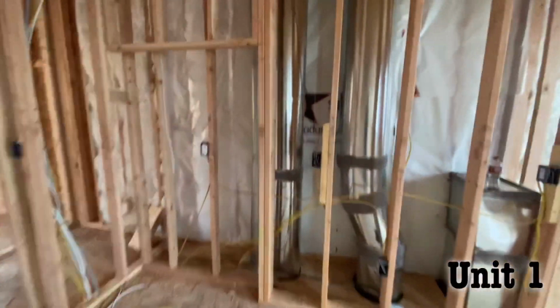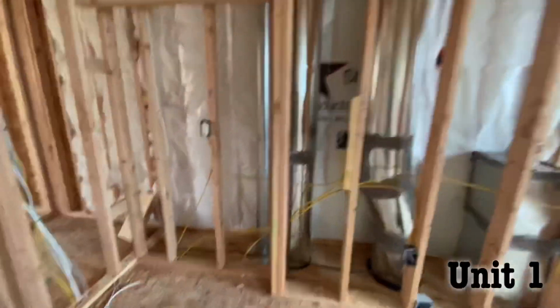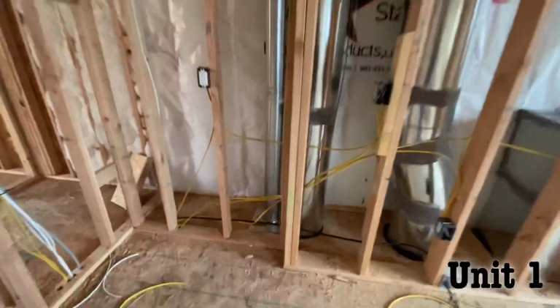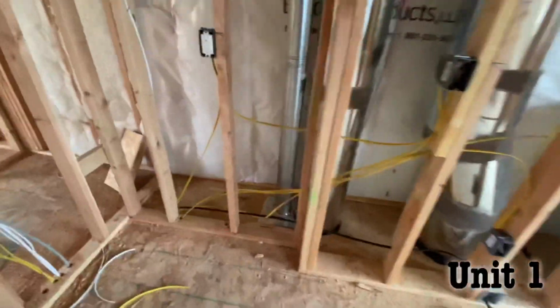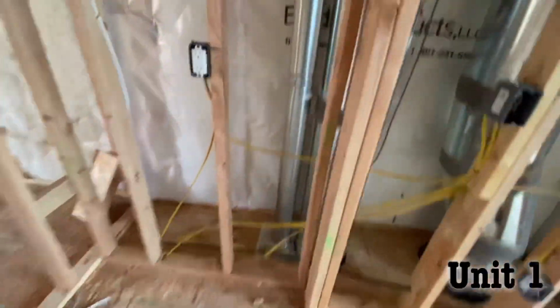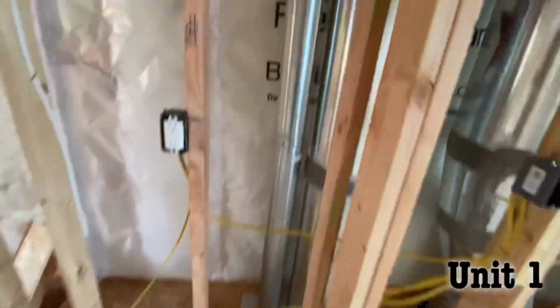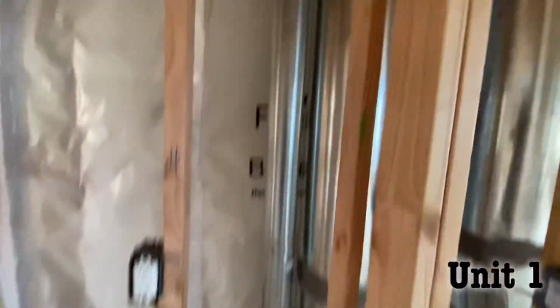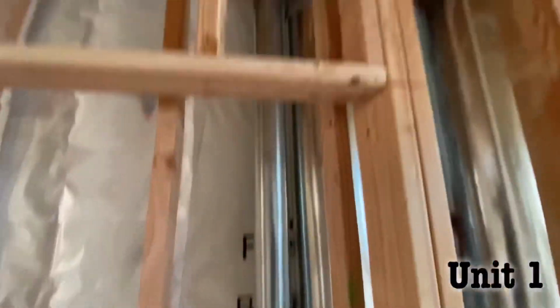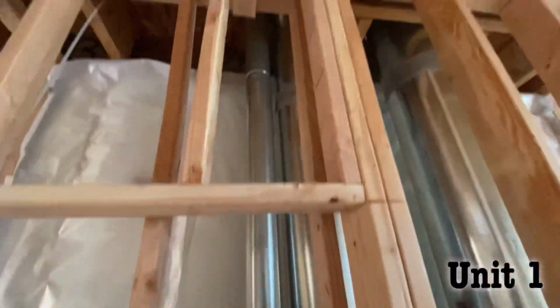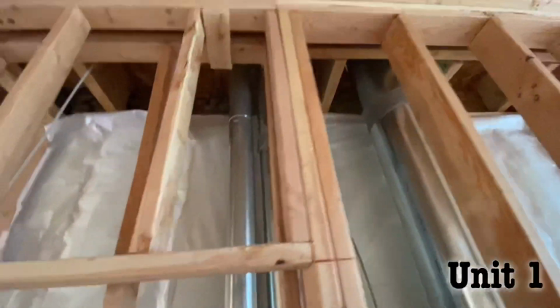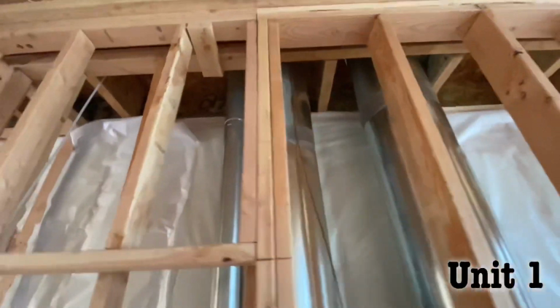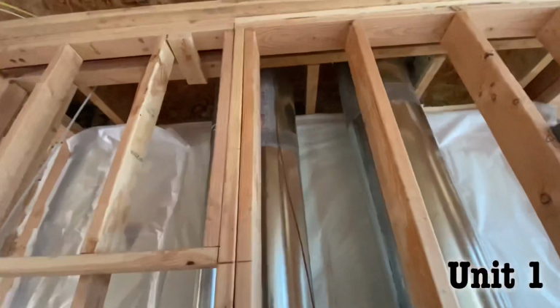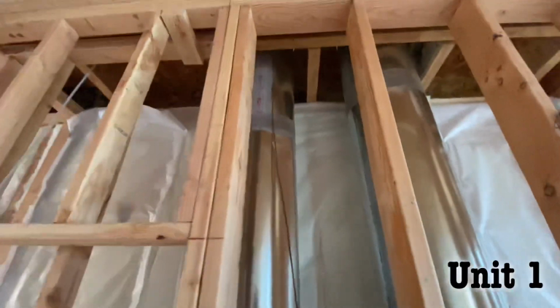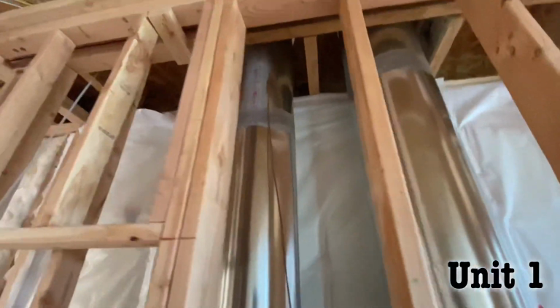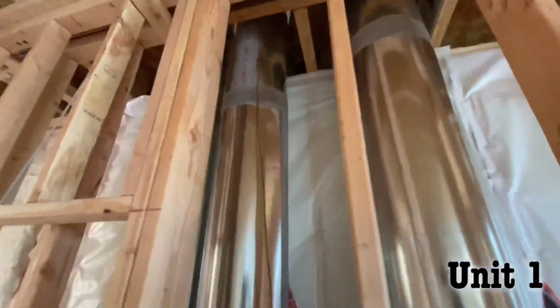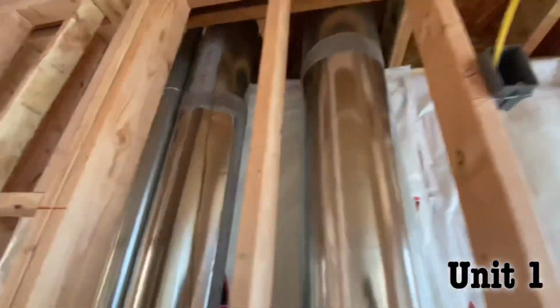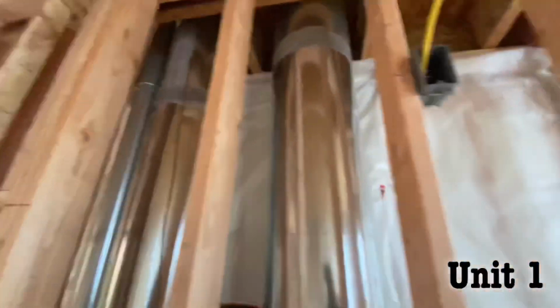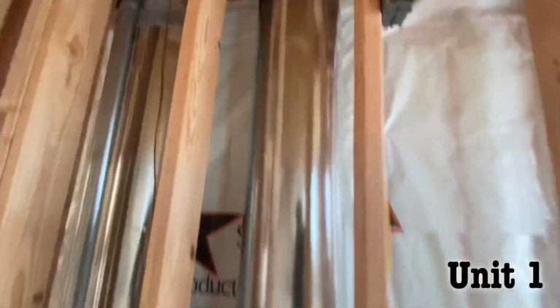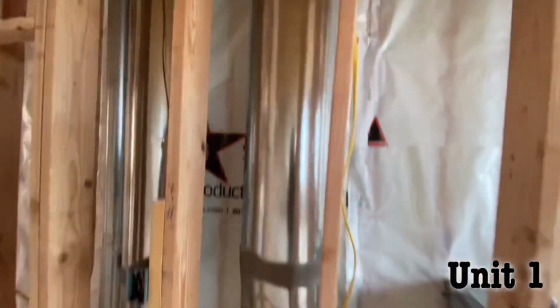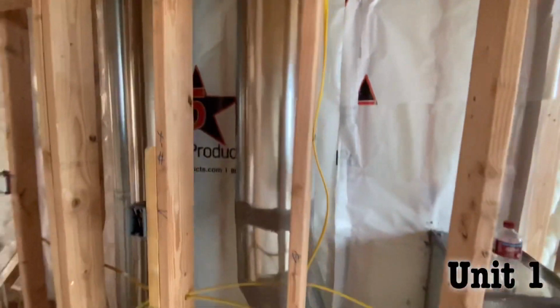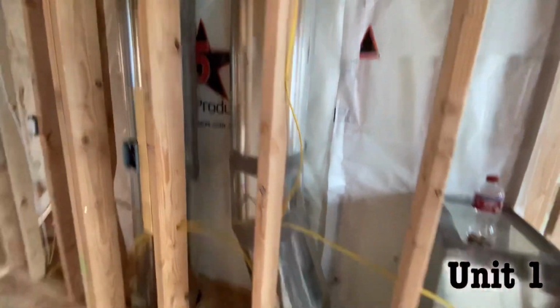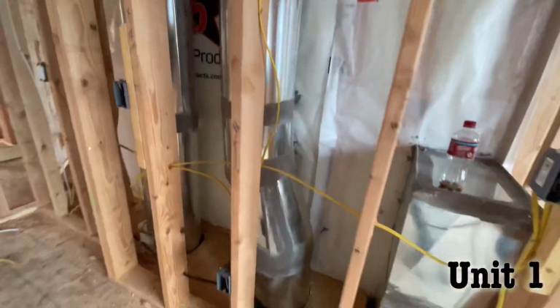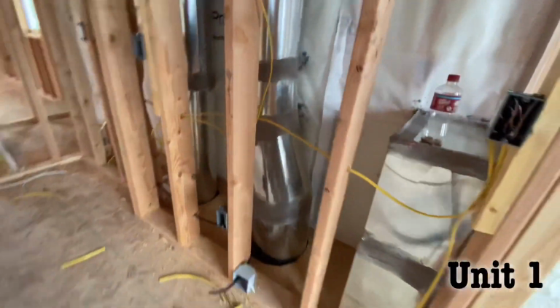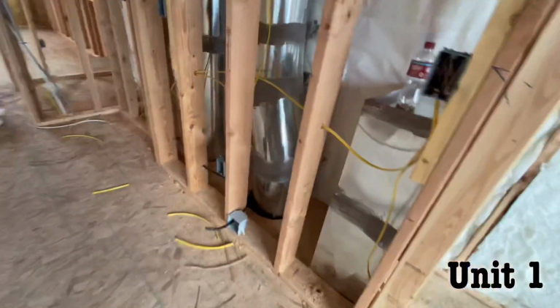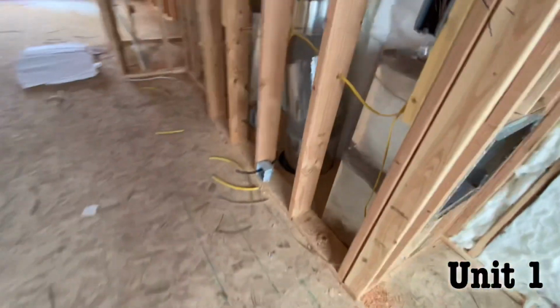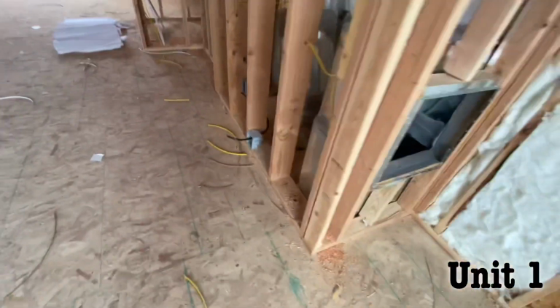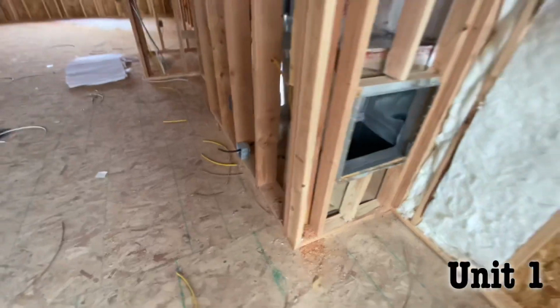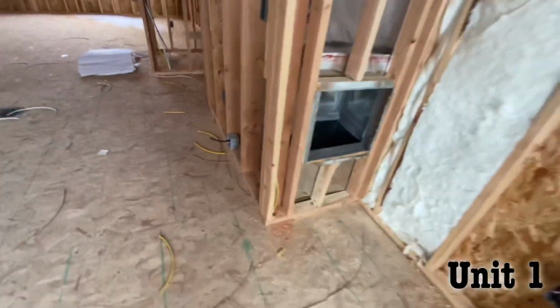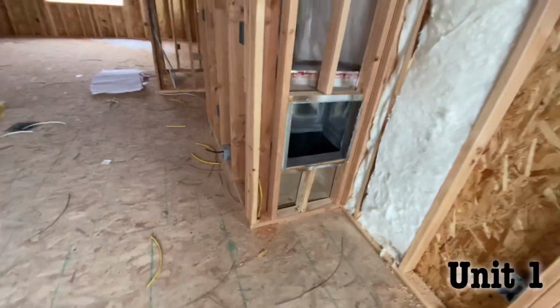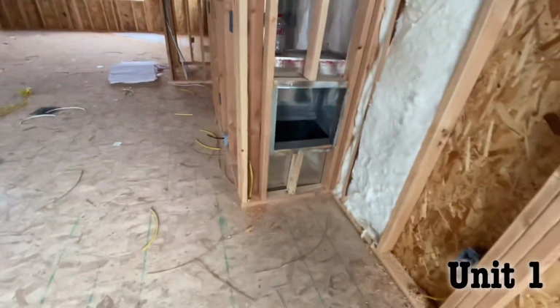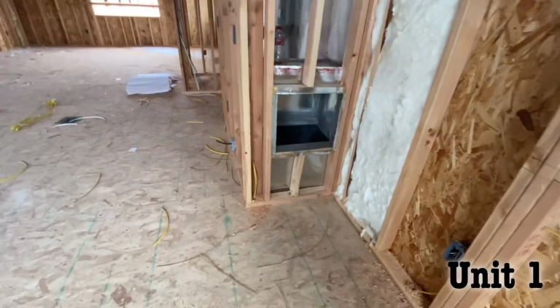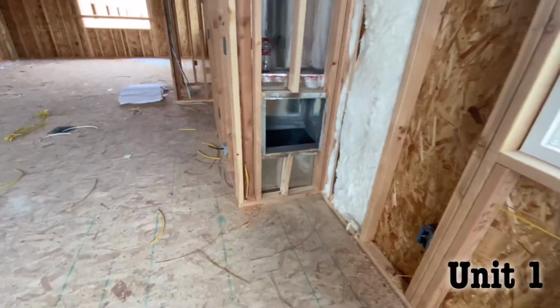Let's go upstairs. We've got our B vent. Here's our B vent with our 12-inch return, 14-inch supply. Here's our main return on the main floor, second floor.